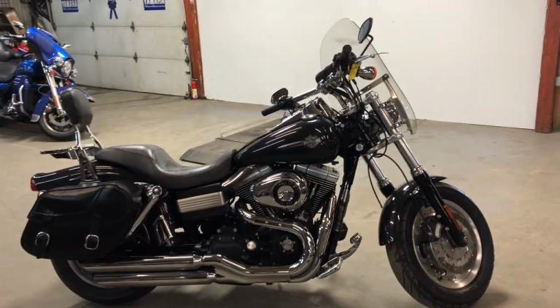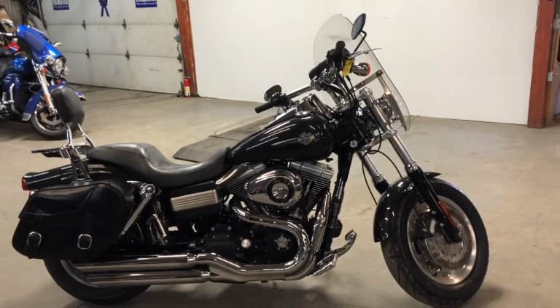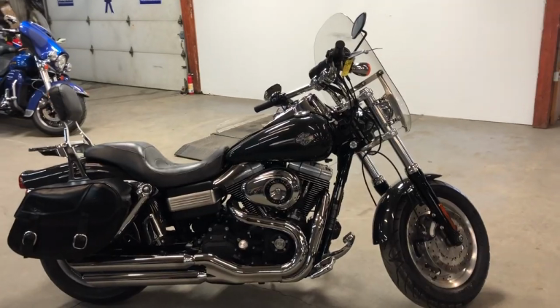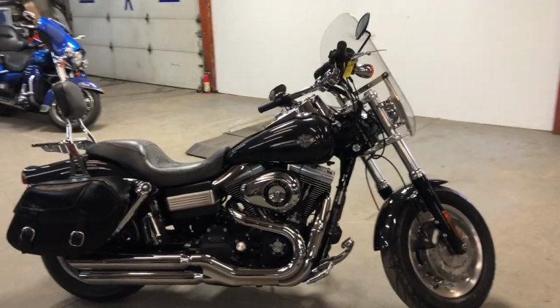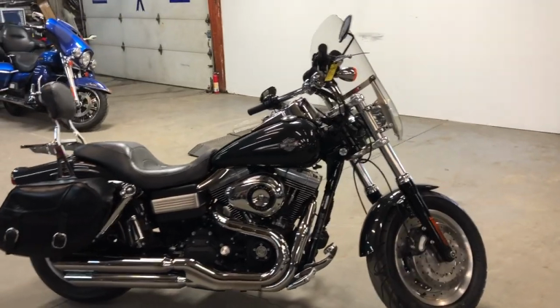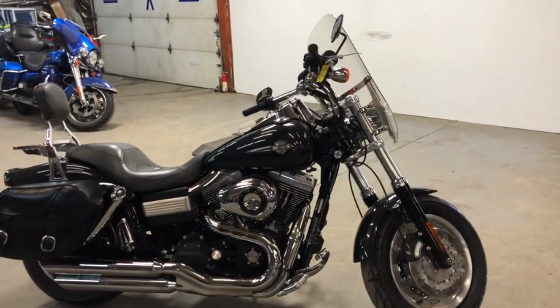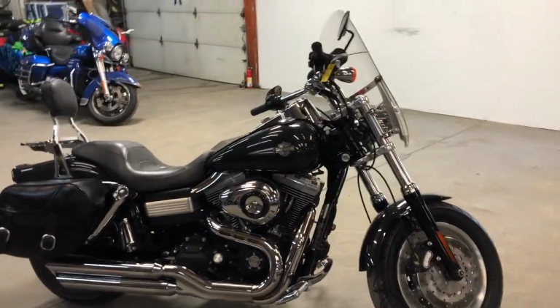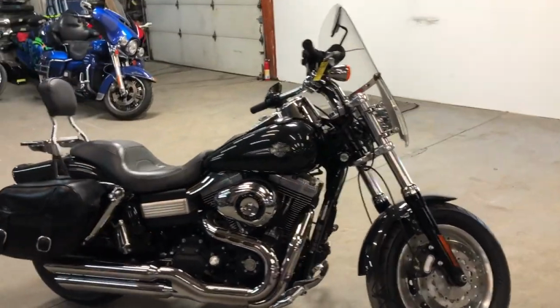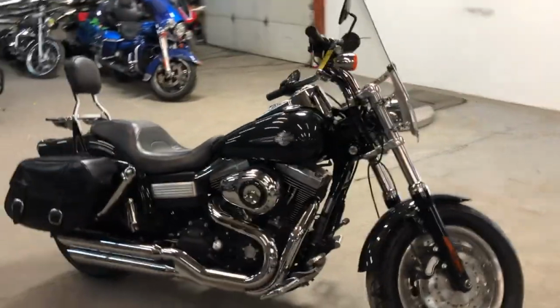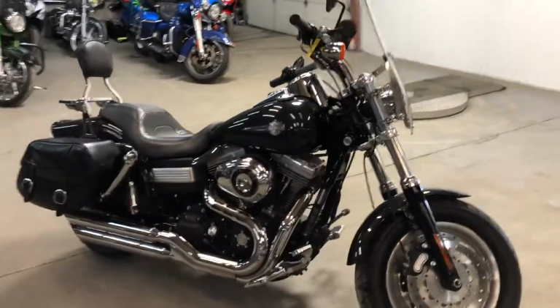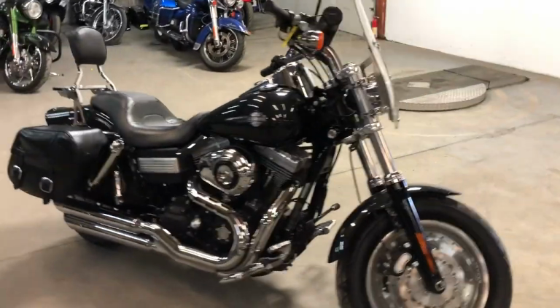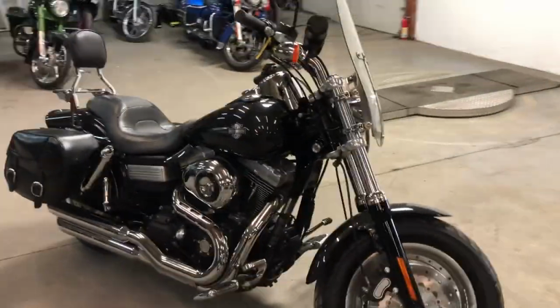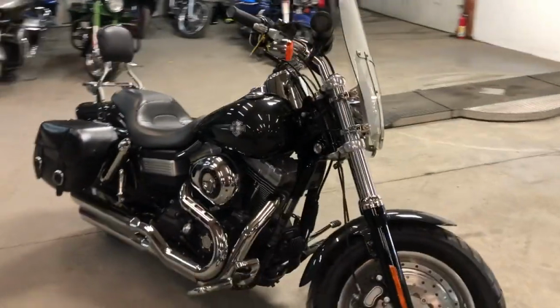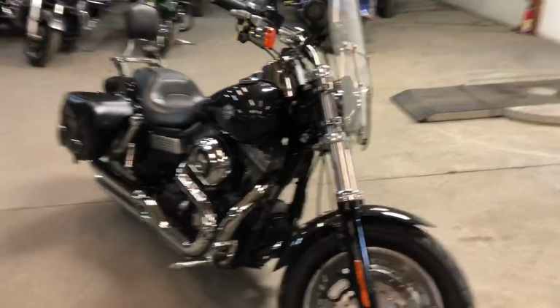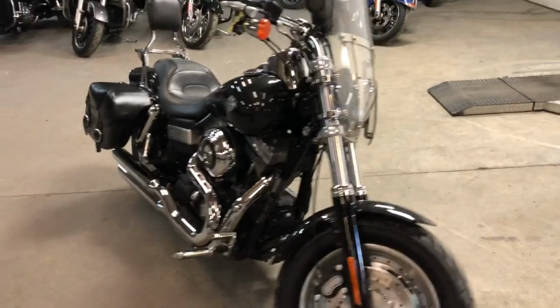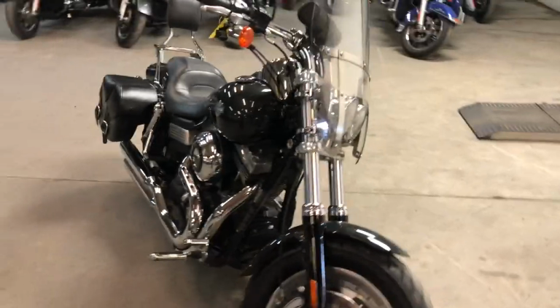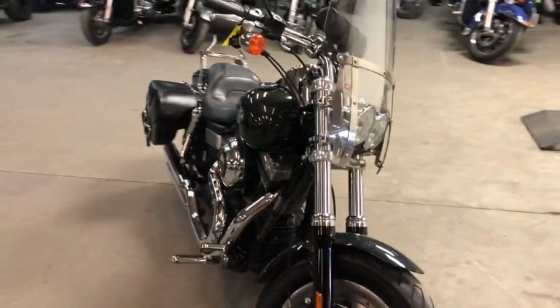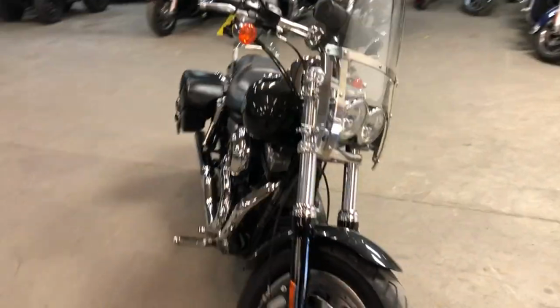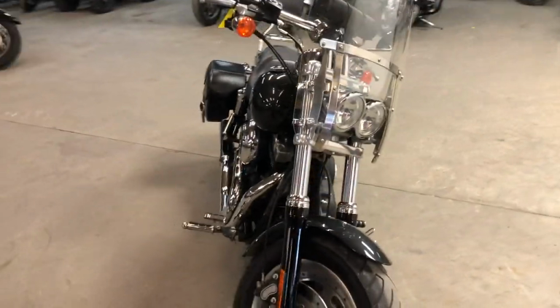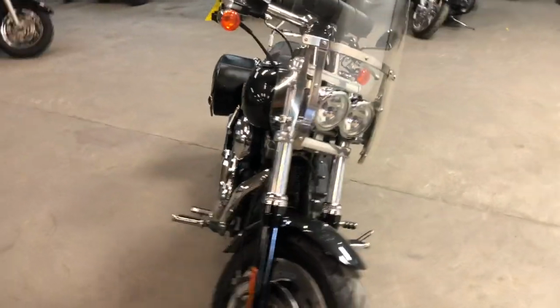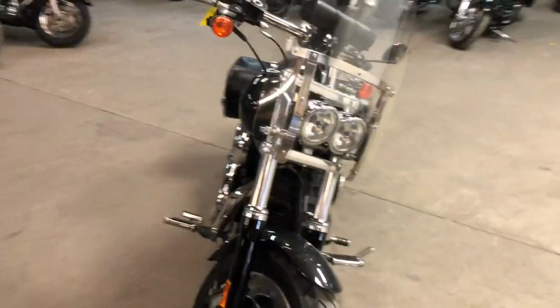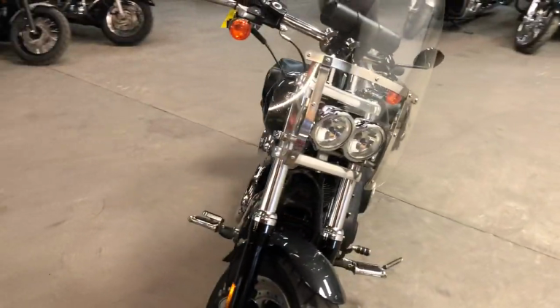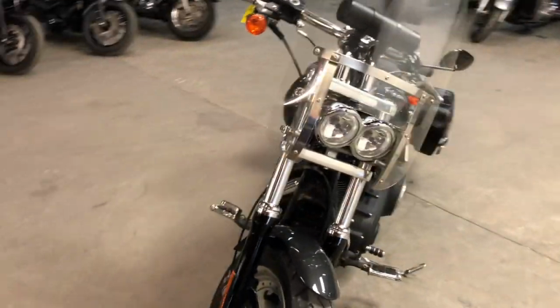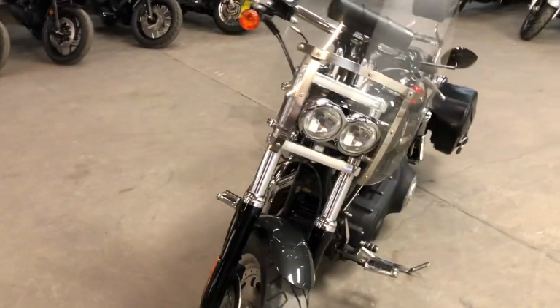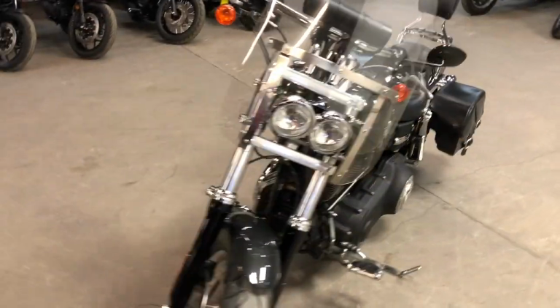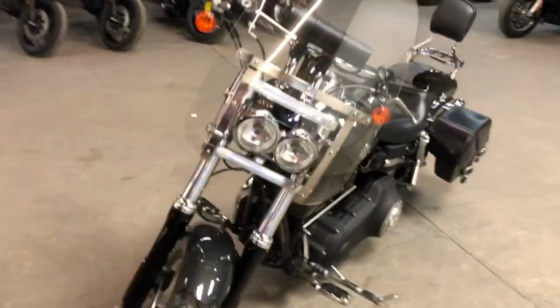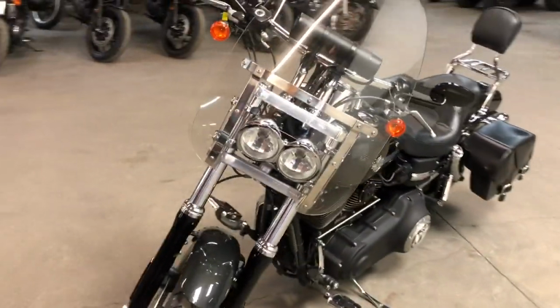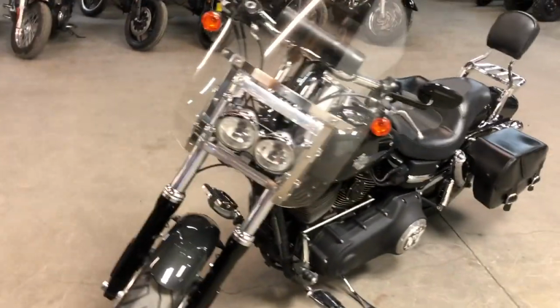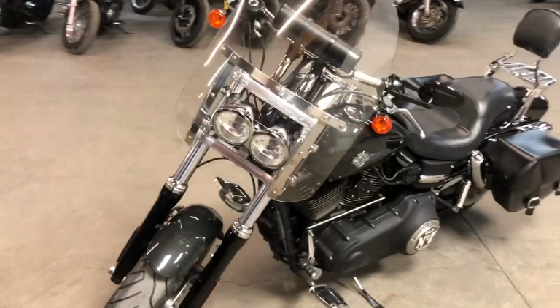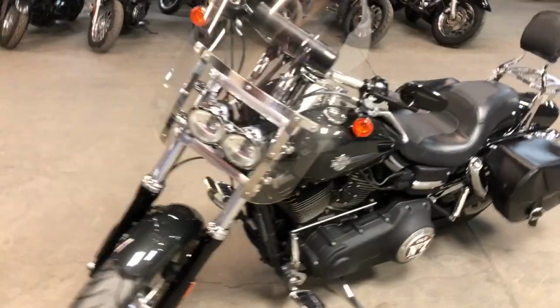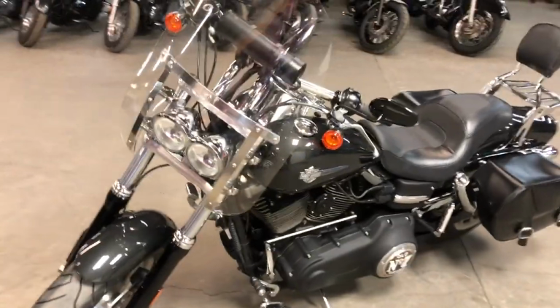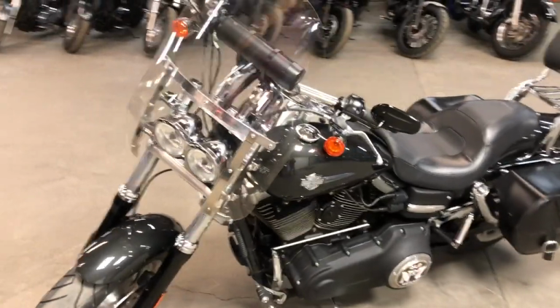Hey guys, ApprovalPompersports.com here. Just got this one in — a 2009 Fat Bob for sale. This one's got all the extras on it. Gunmetal gray paint shines like new, chrome shines bright — one clean Fat Bob.